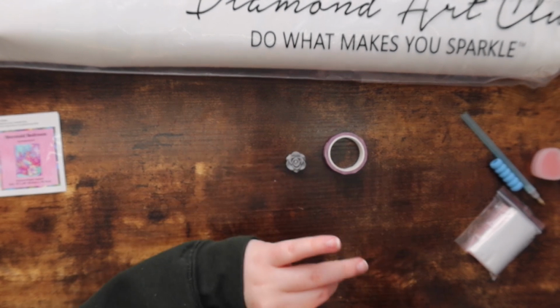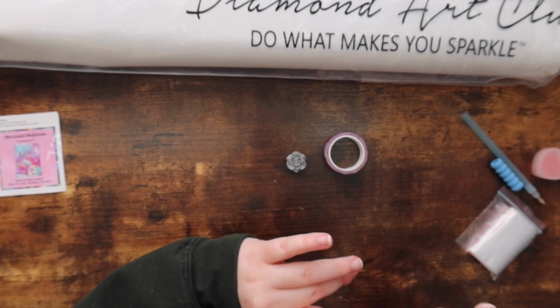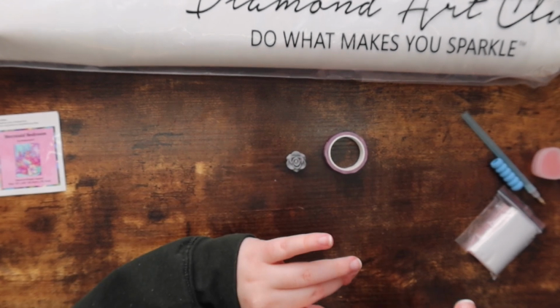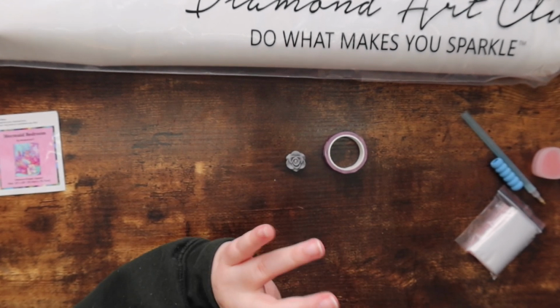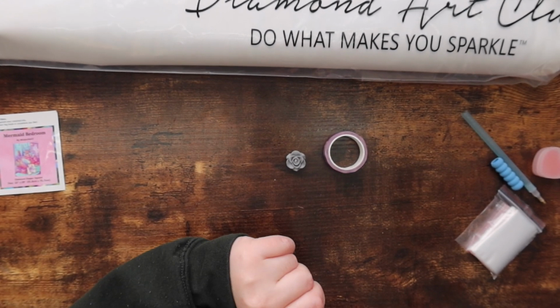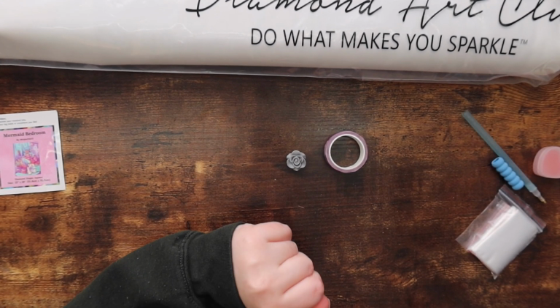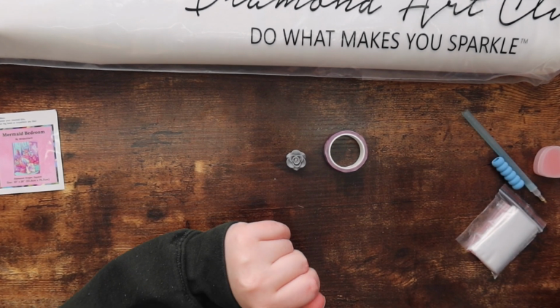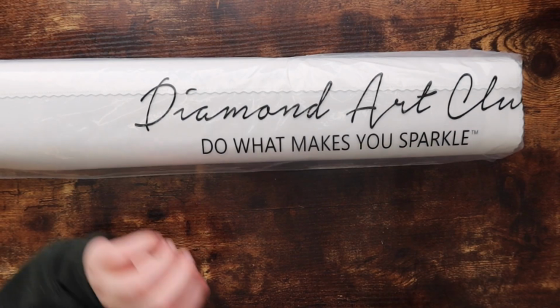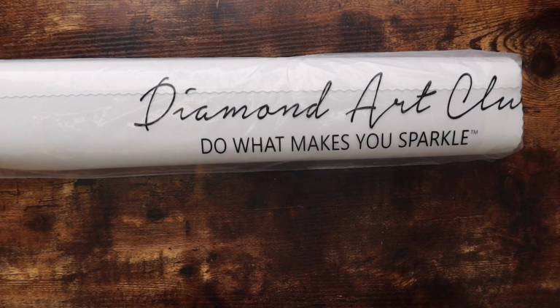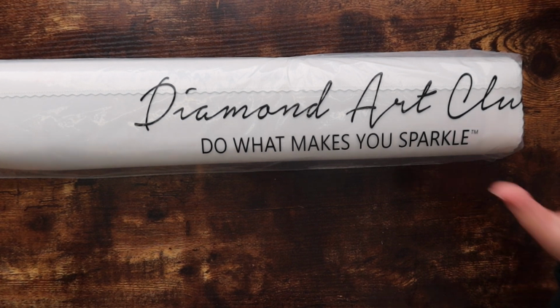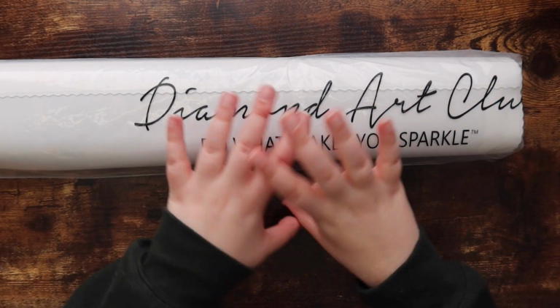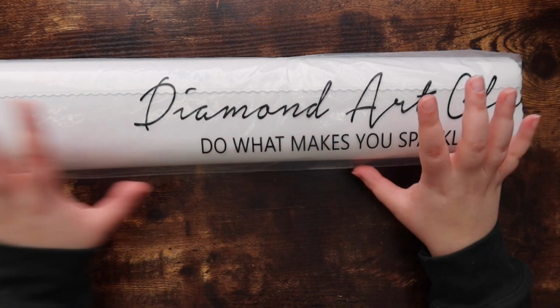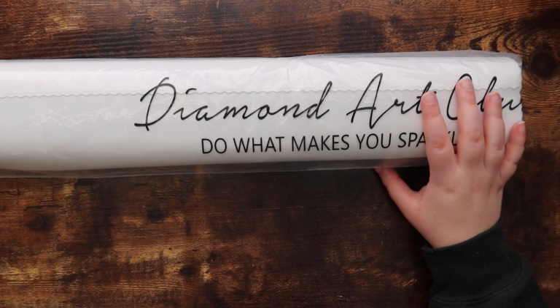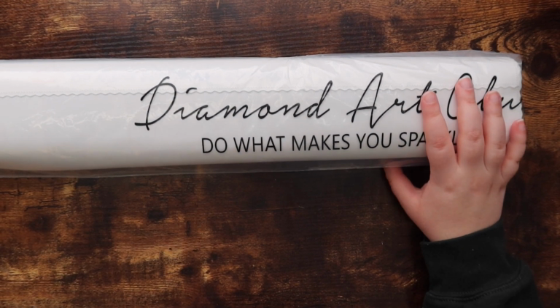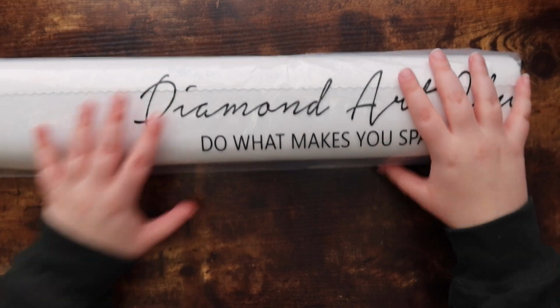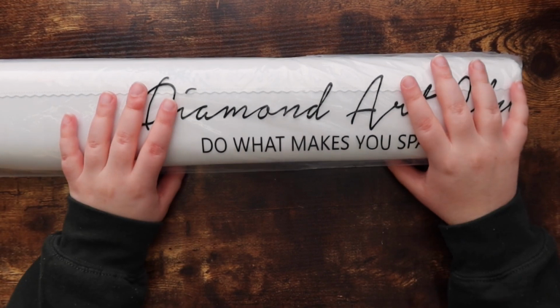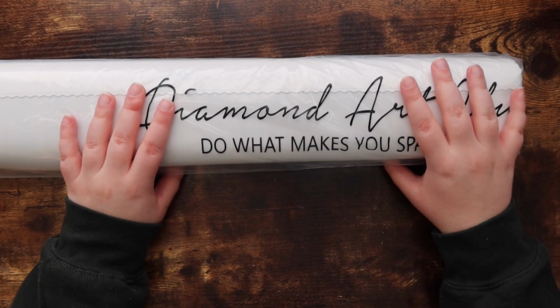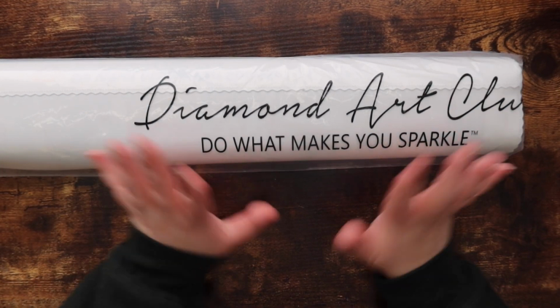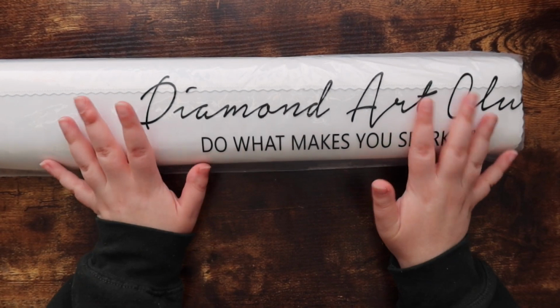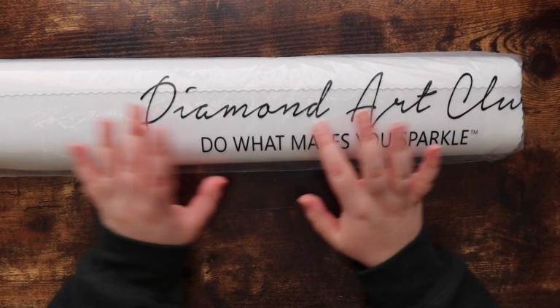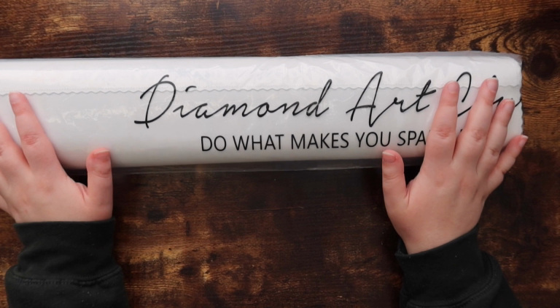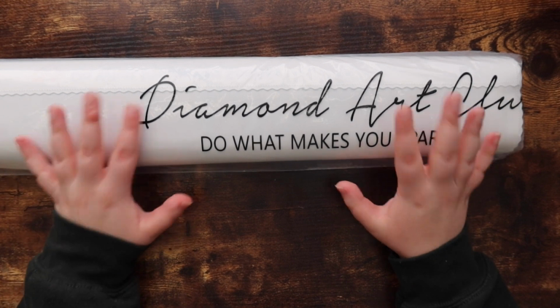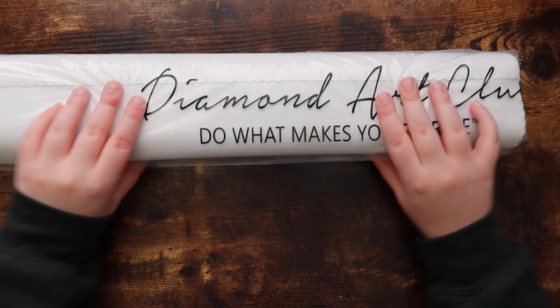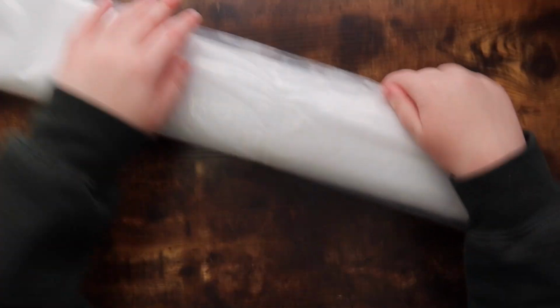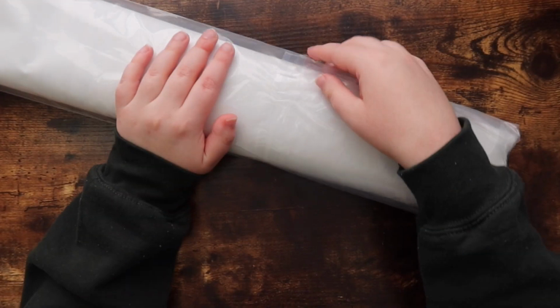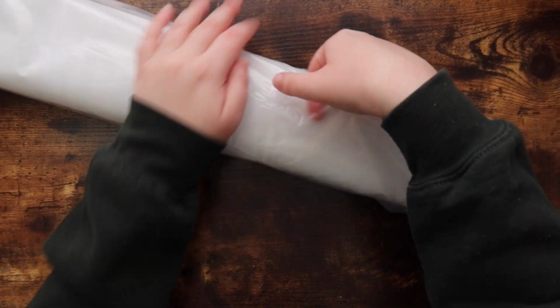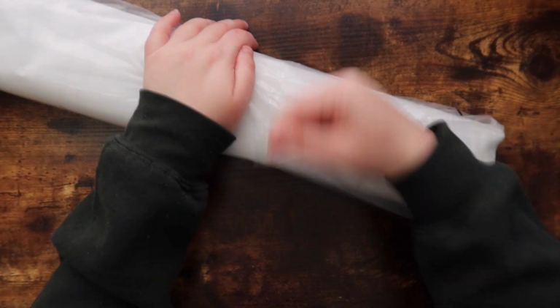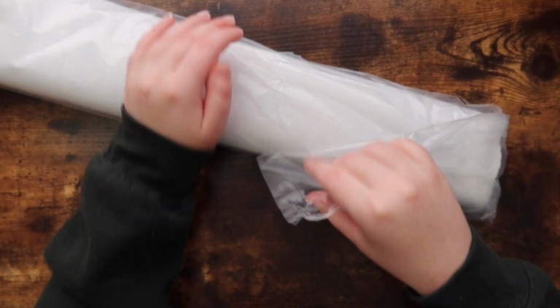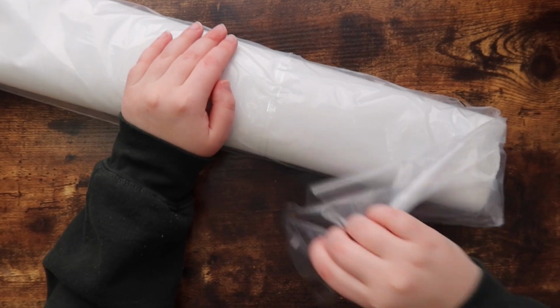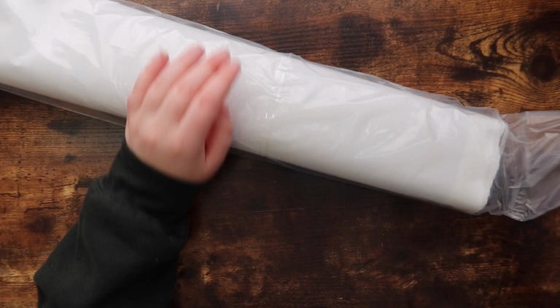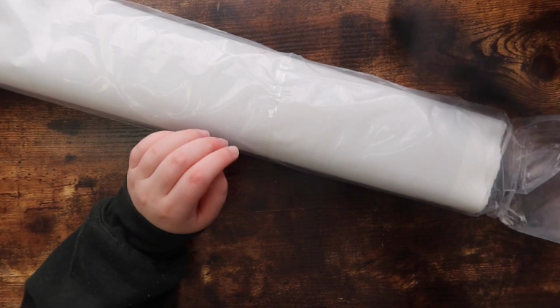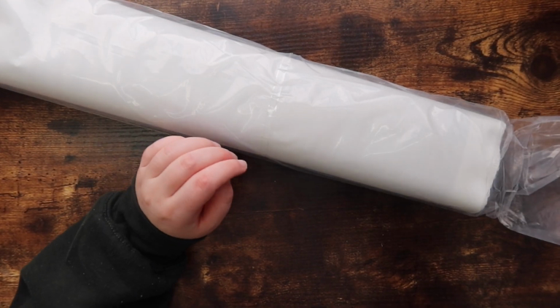Now that I've put the tool kit away, let's get right into the canvas. Like I said, it's in this nice little dust jacket, so let's go ahead and open this up.